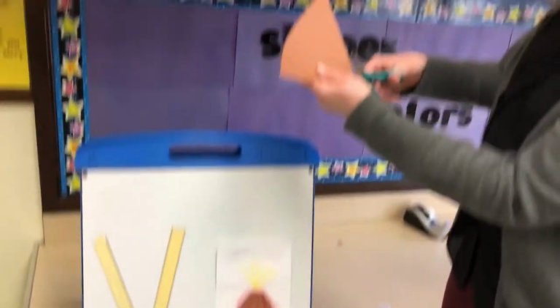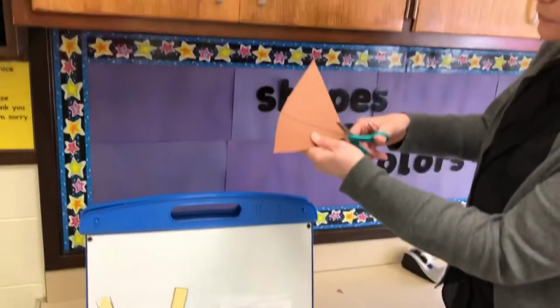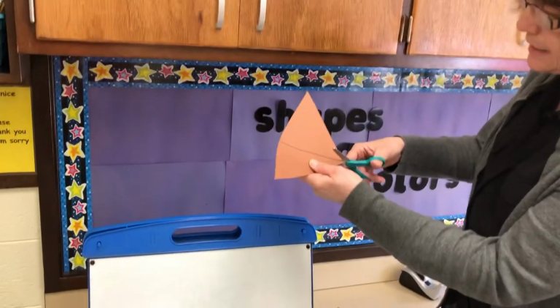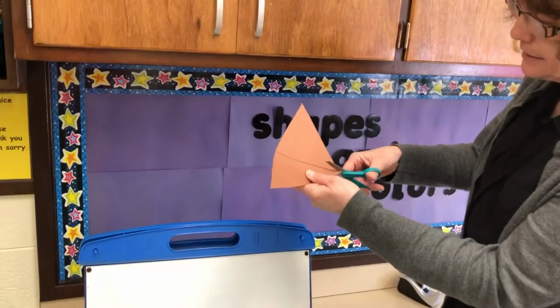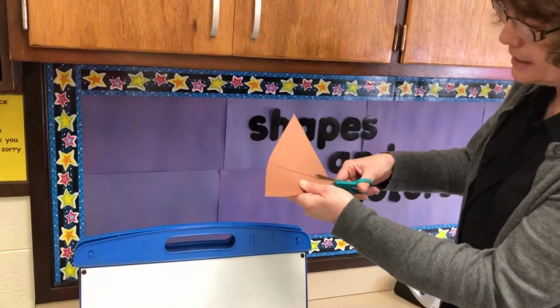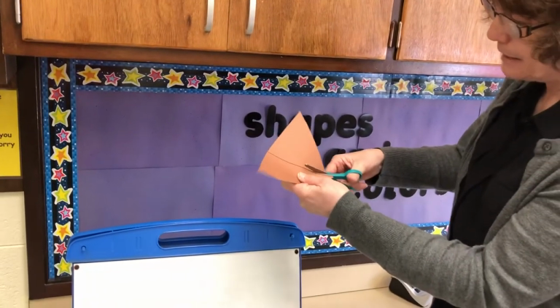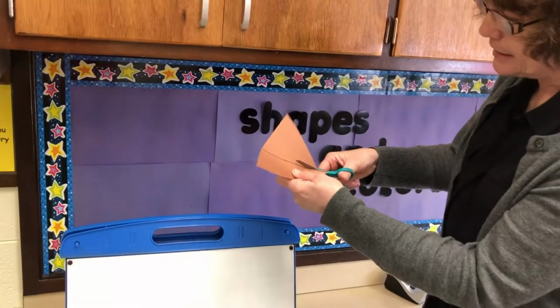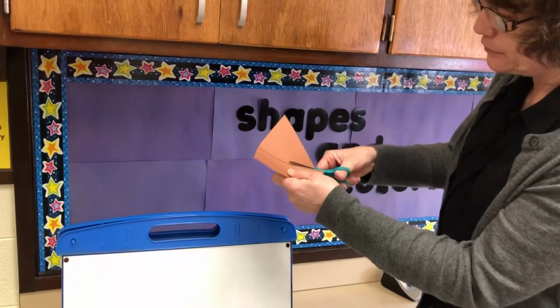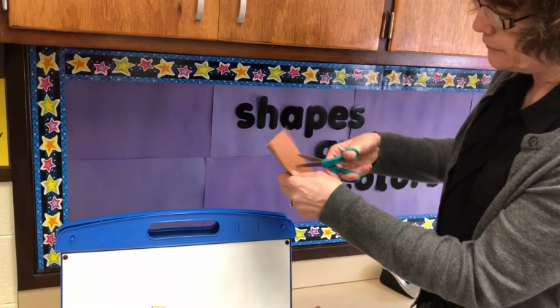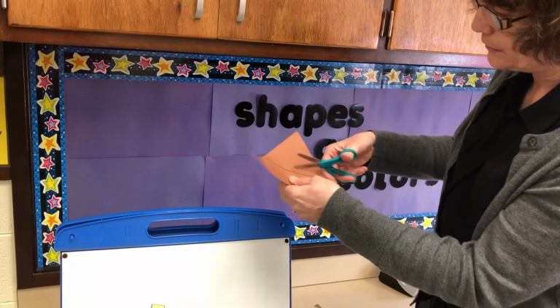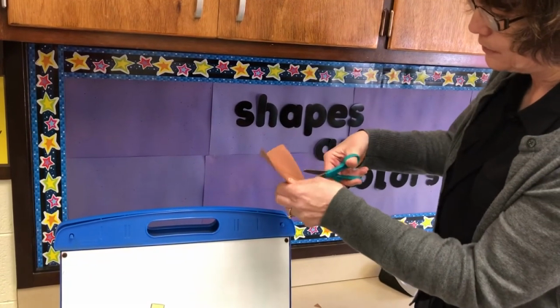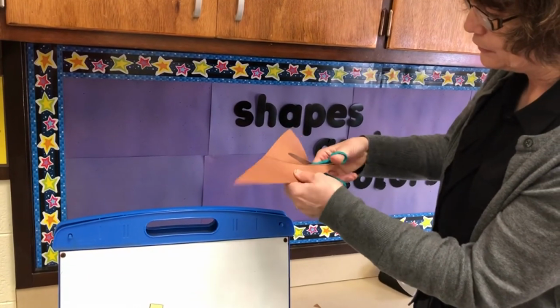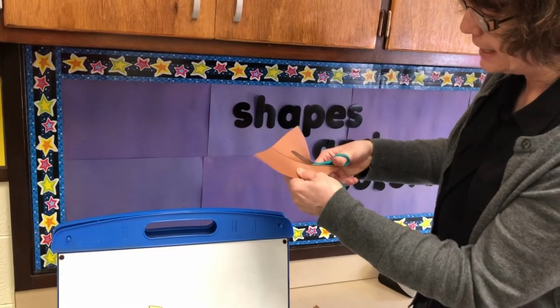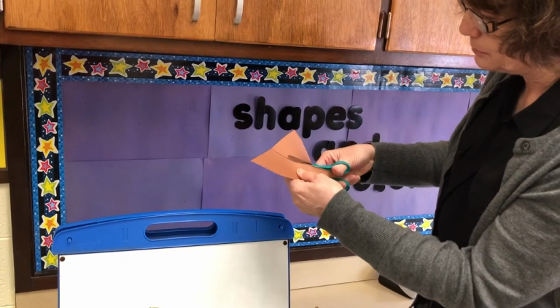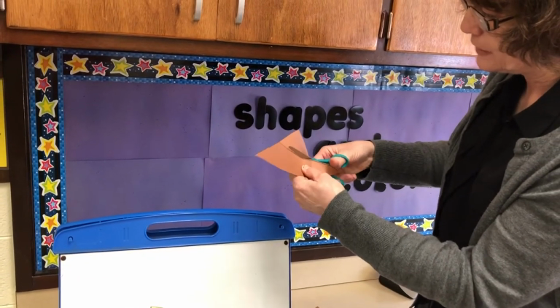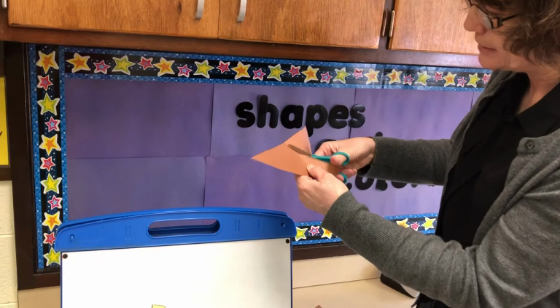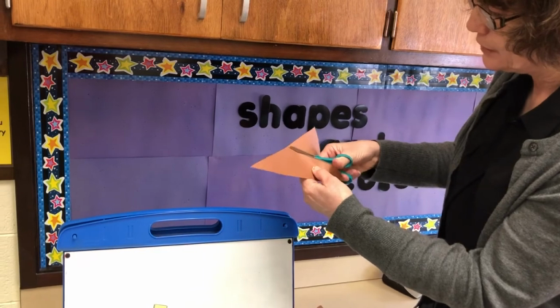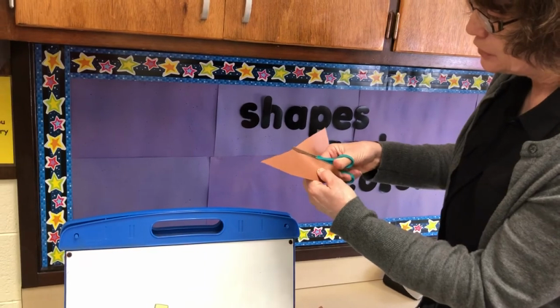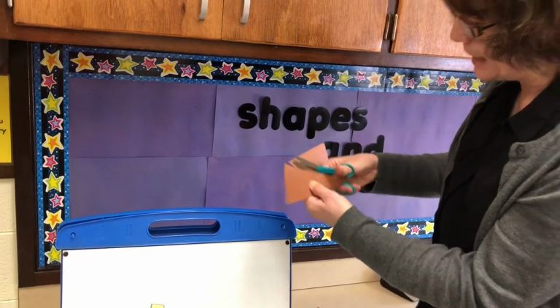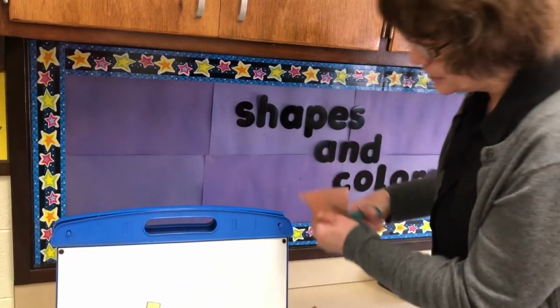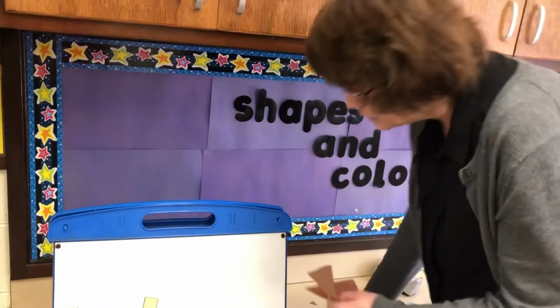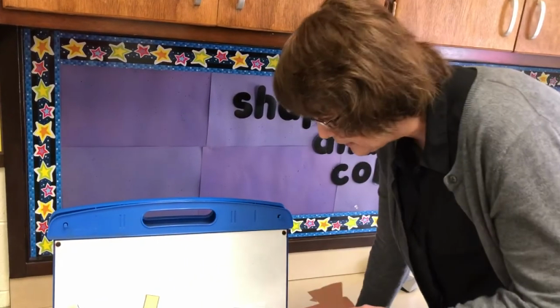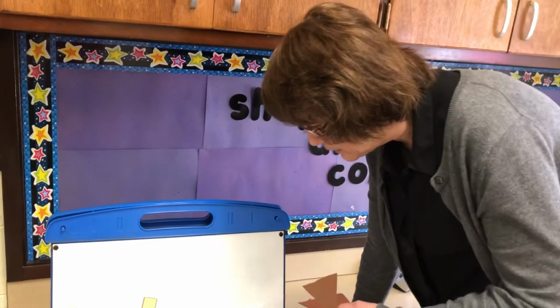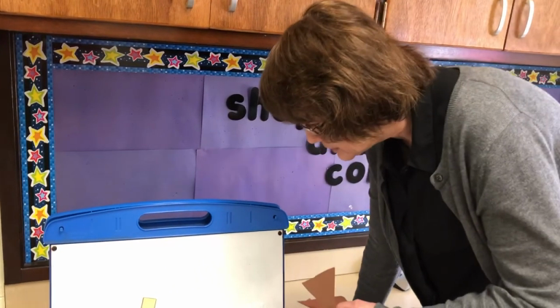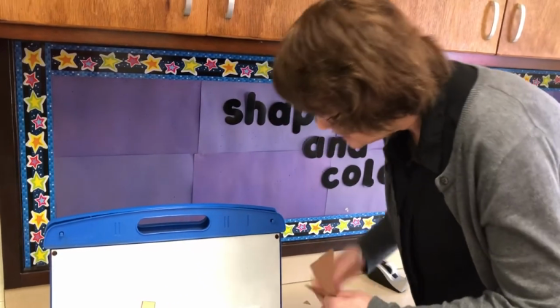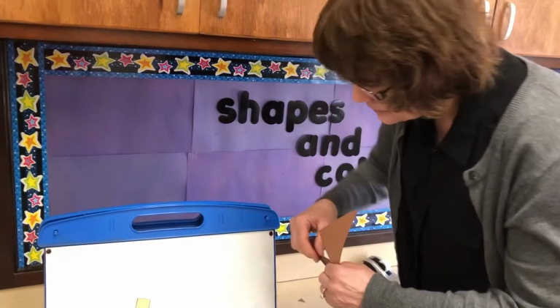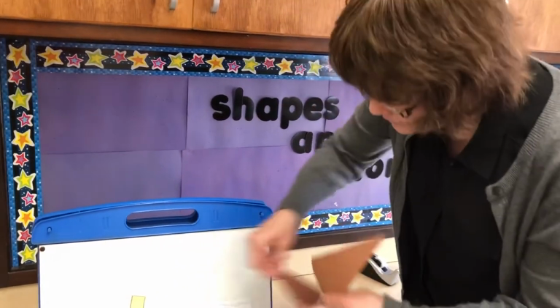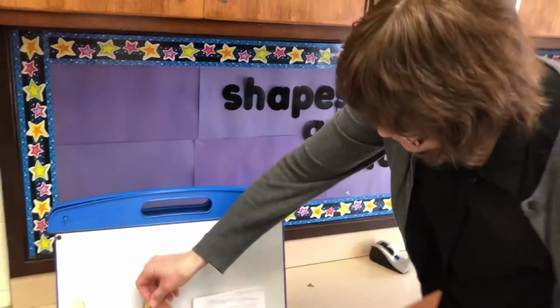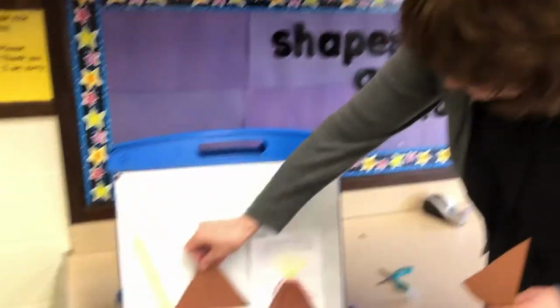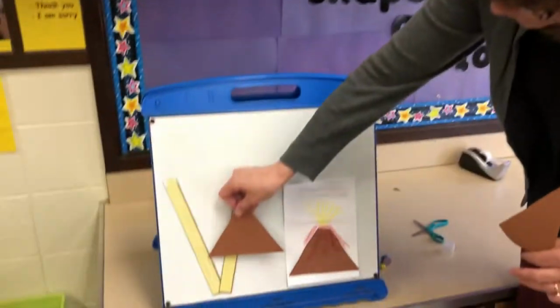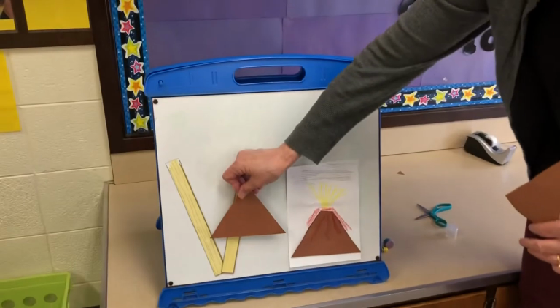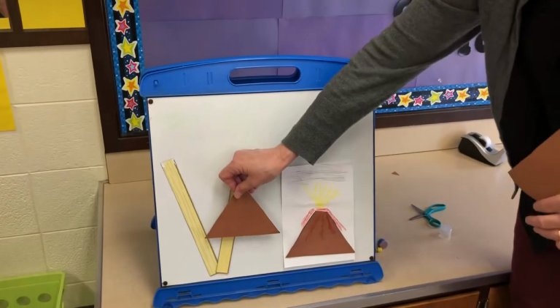Now I have this other piece of paper that you can use again to make another volcano if you'd like, because you have enough to make two volcanoes!